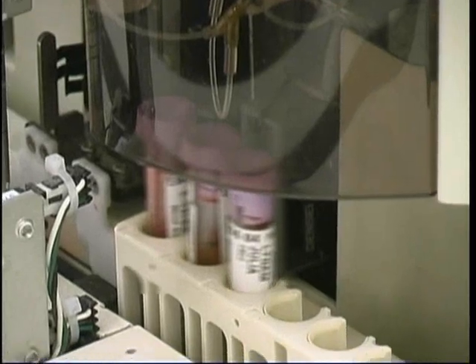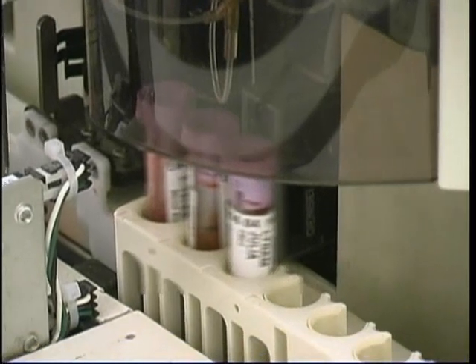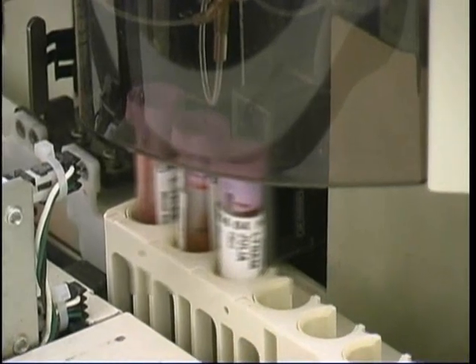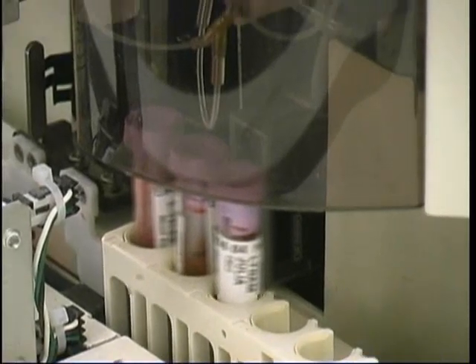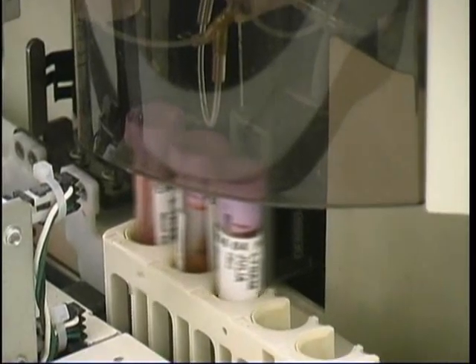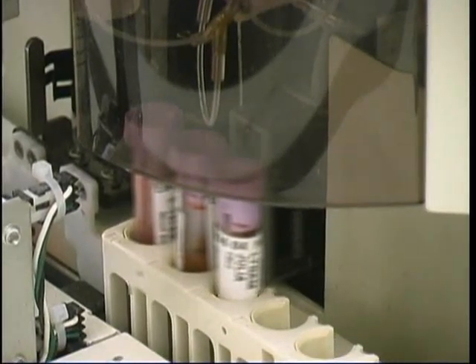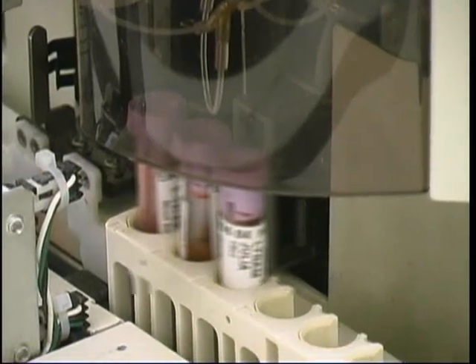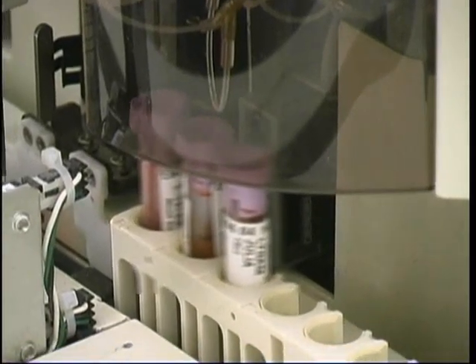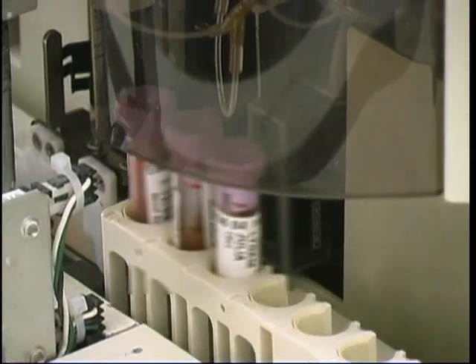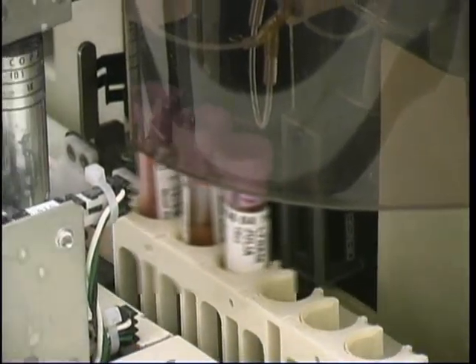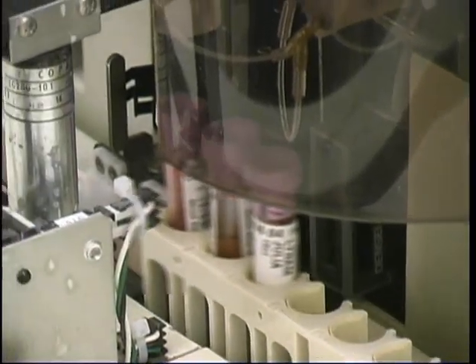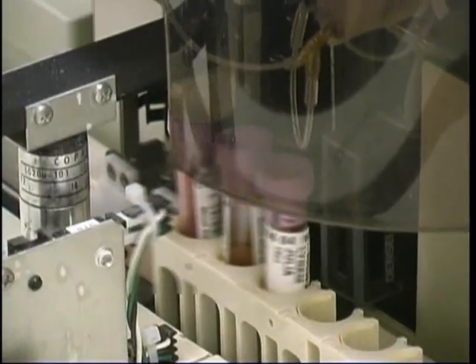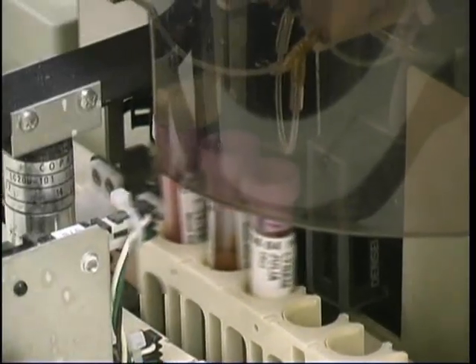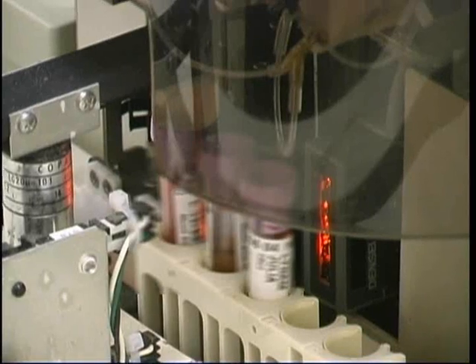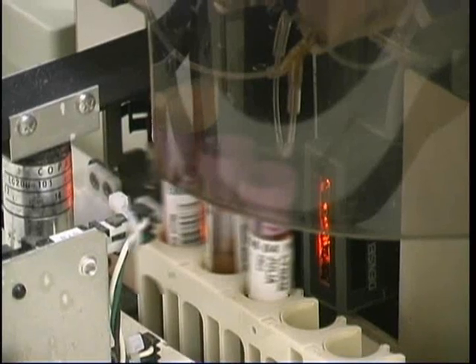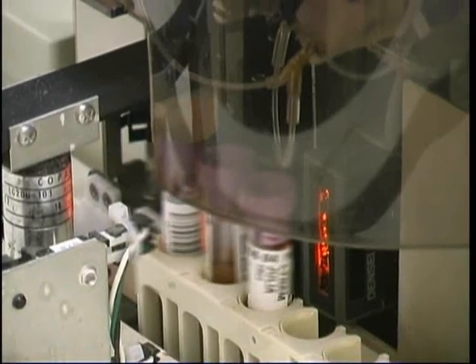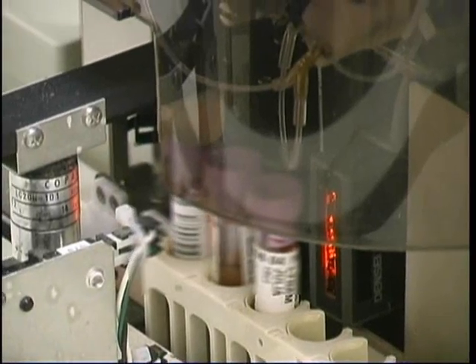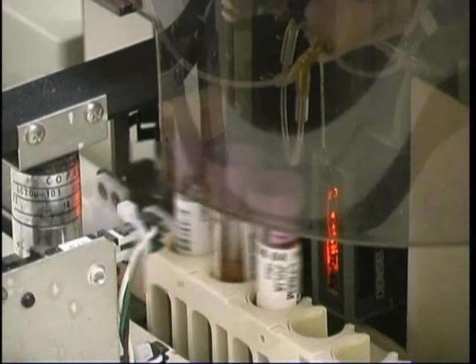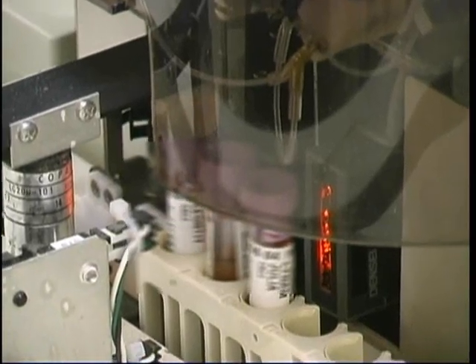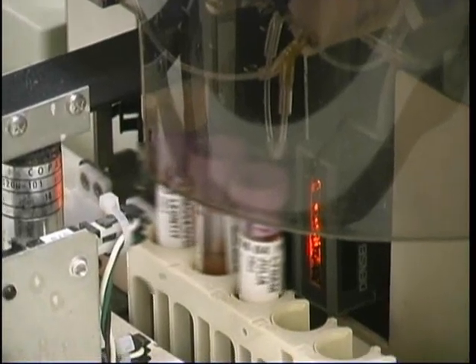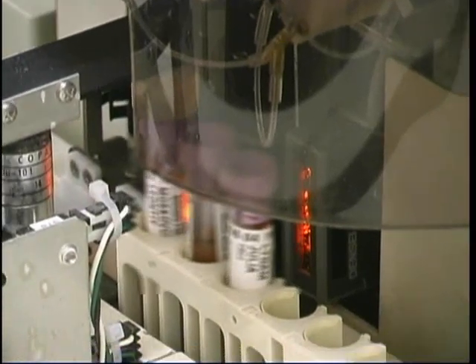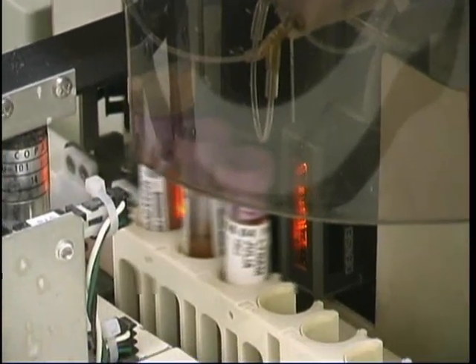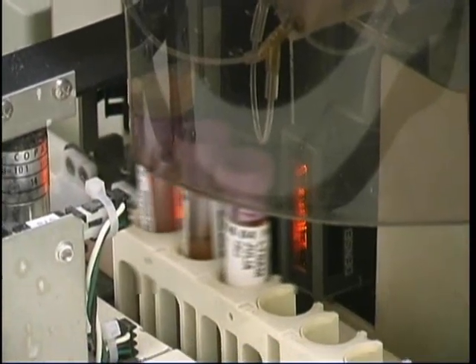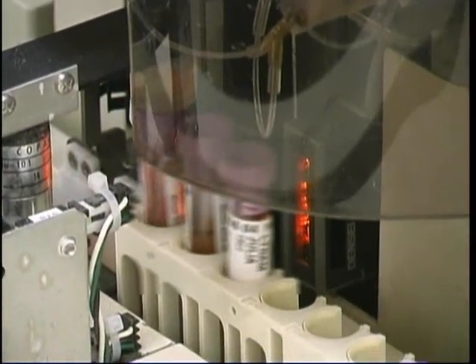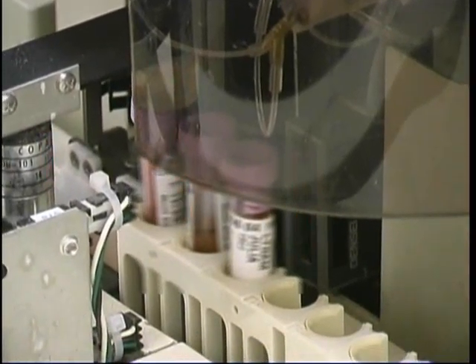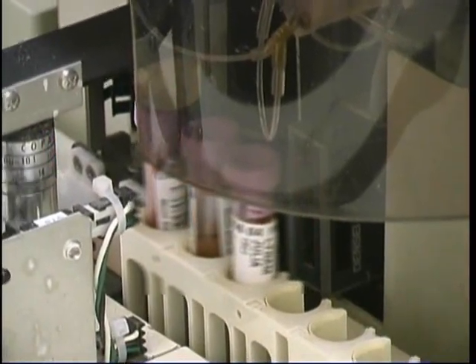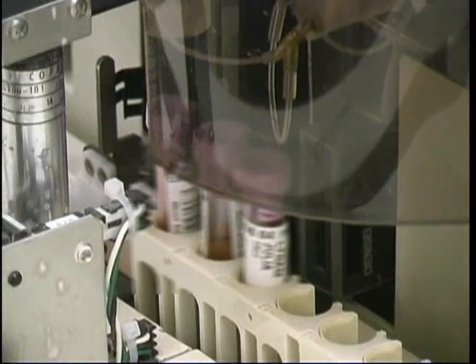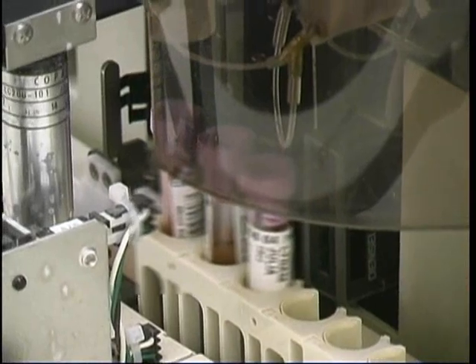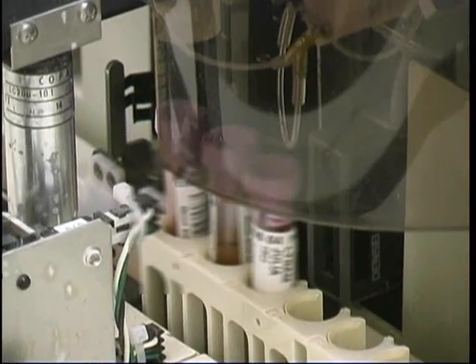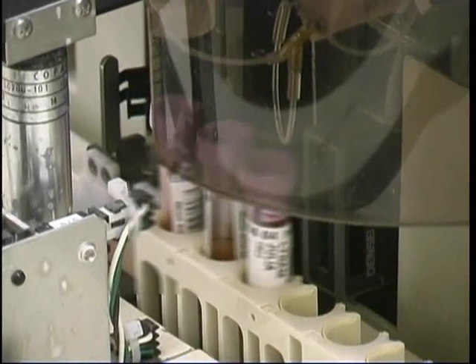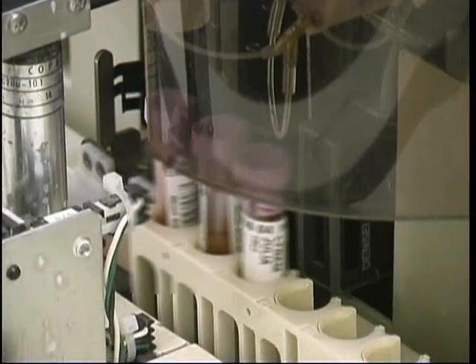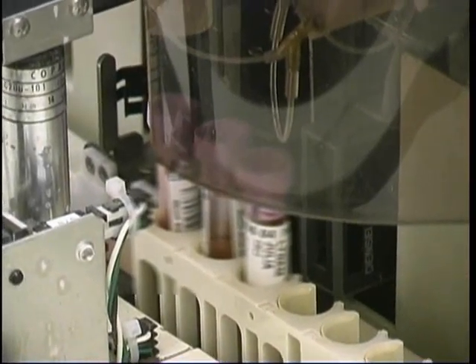Again, this is a very safe procedure because the technologist isn't in contact with the blood. A lot of our analyzers are very closely designed to protect us from hazards that we might face in our day-to-day work.